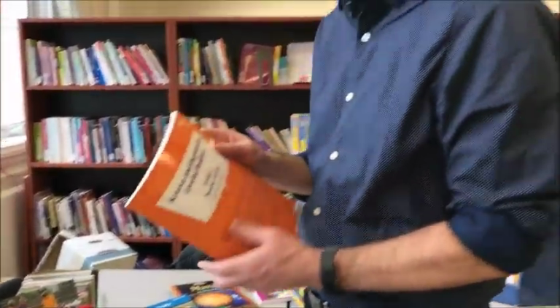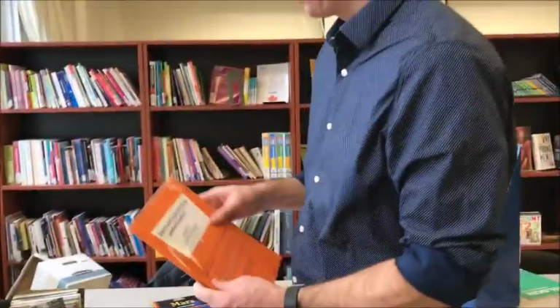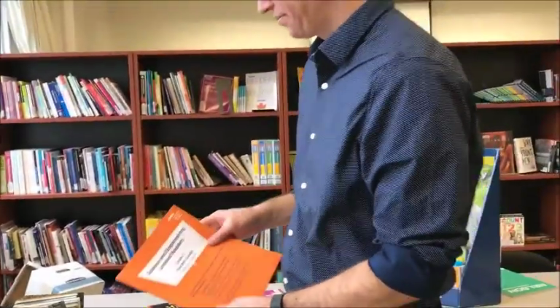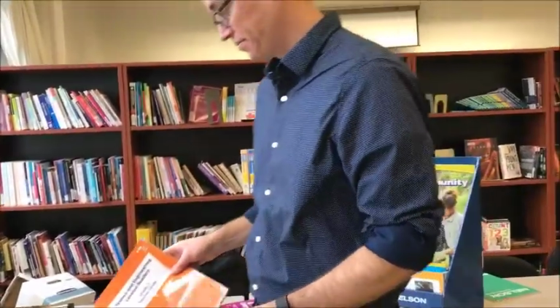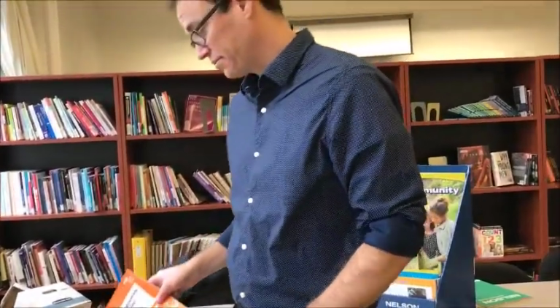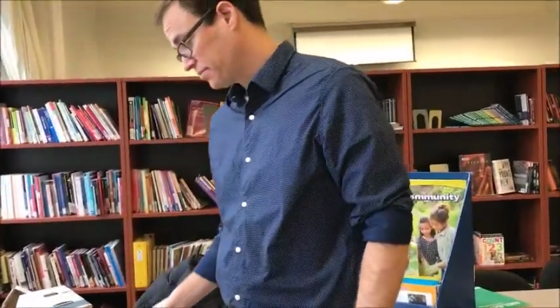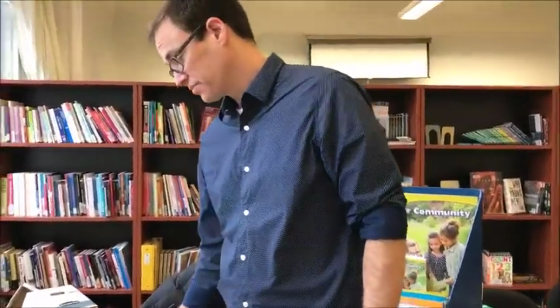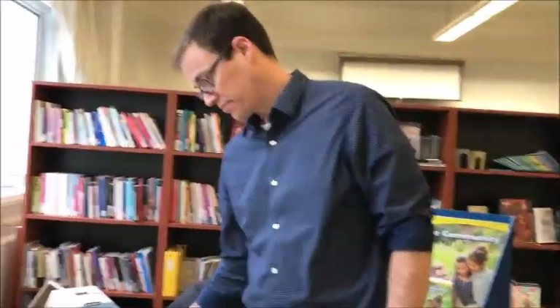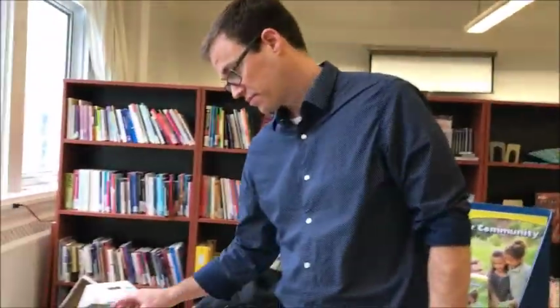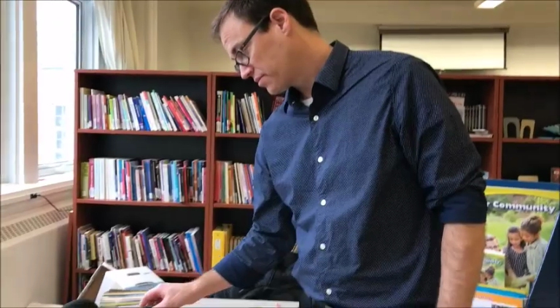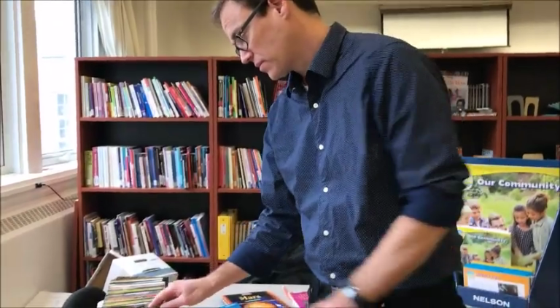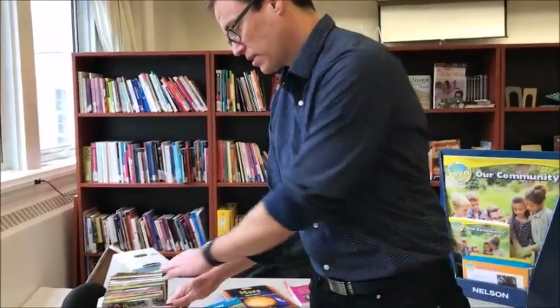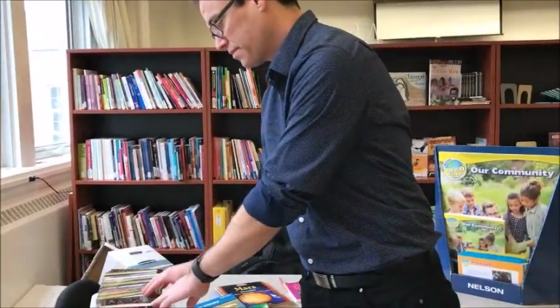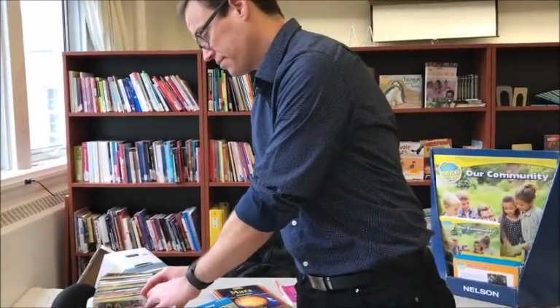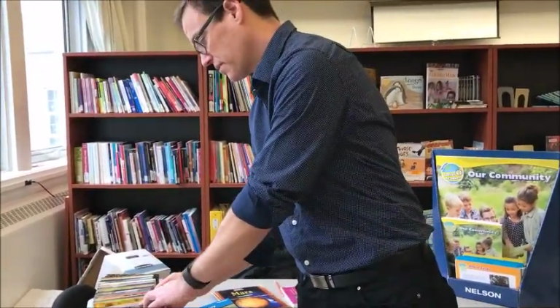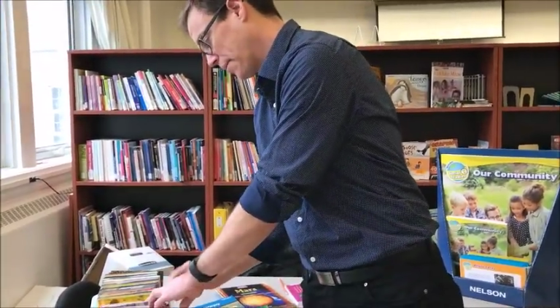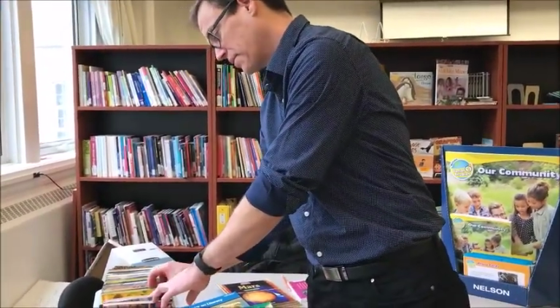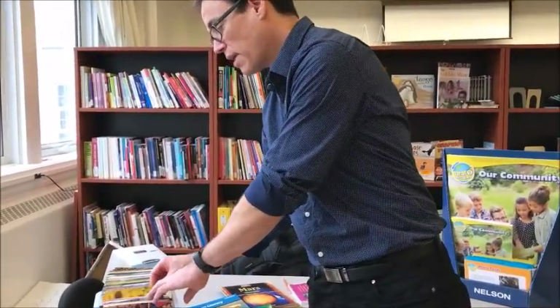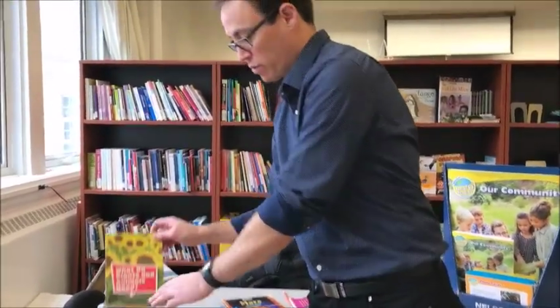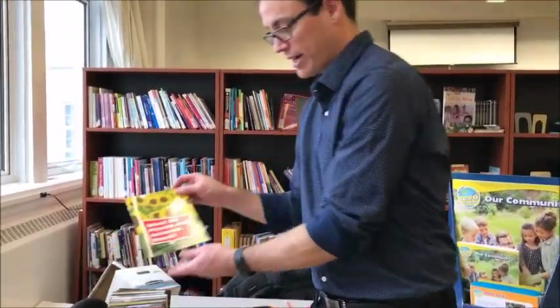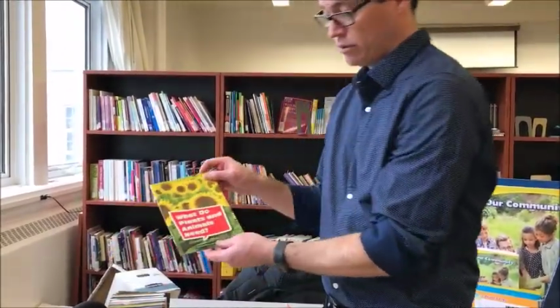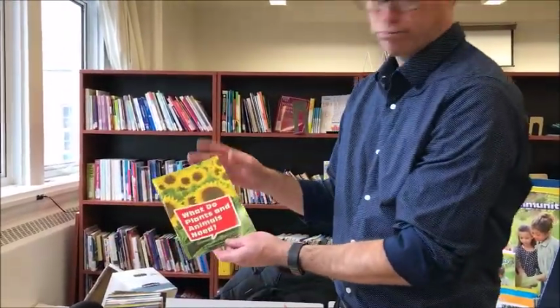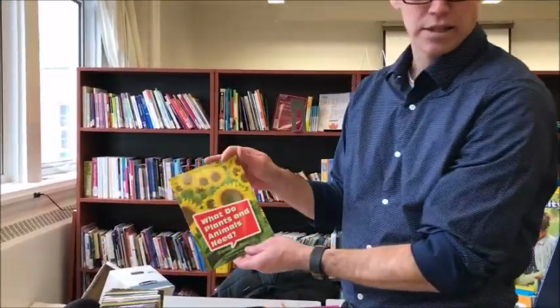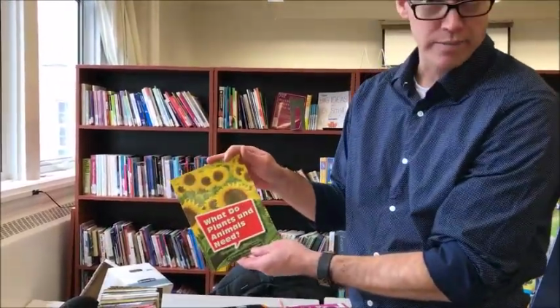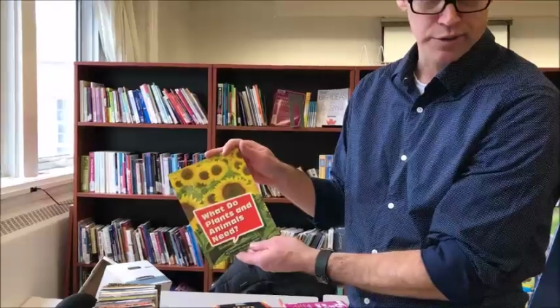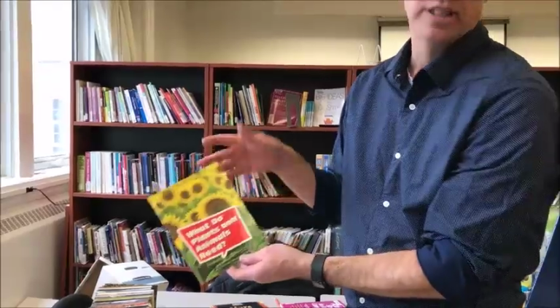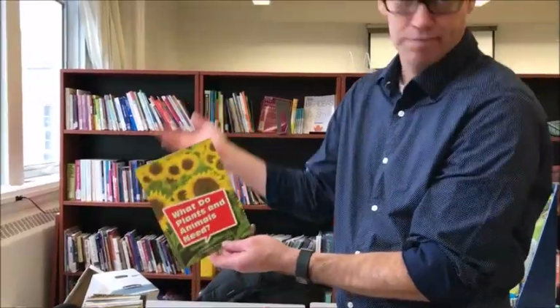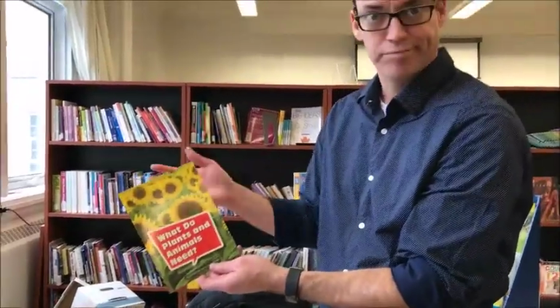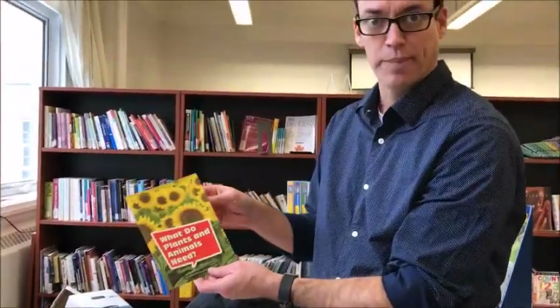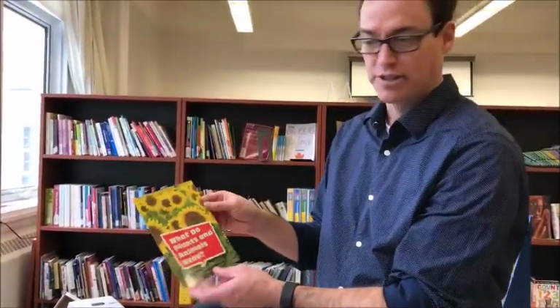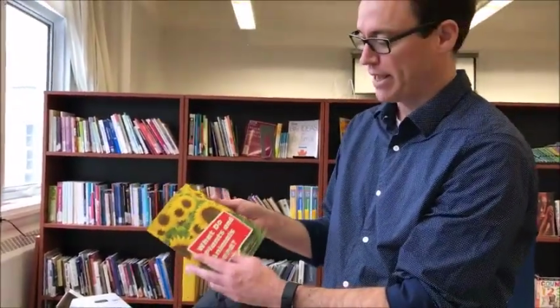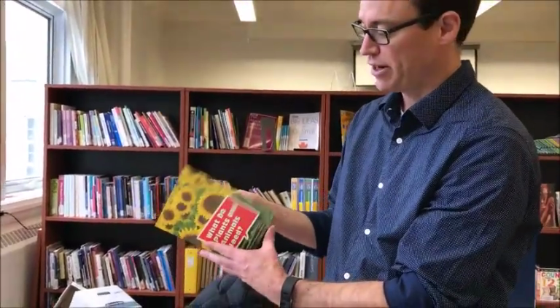These older books are not going to have that kind of range of diversity. But when we're talking about plants and animals, for instance, a plant is a plant.